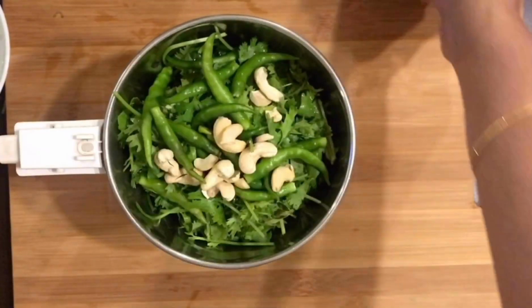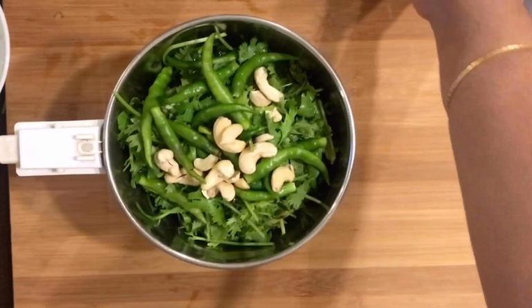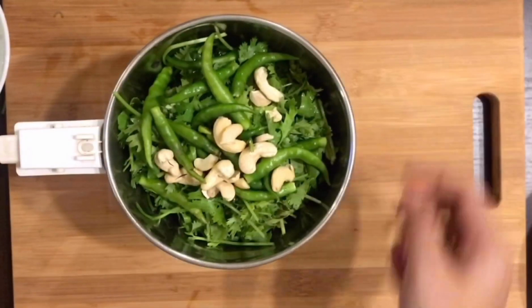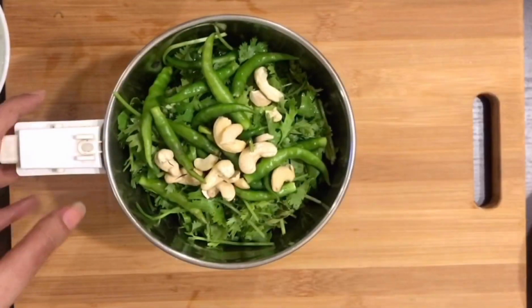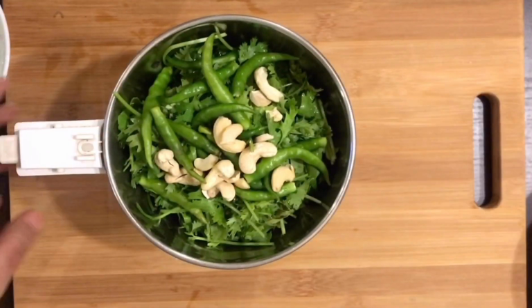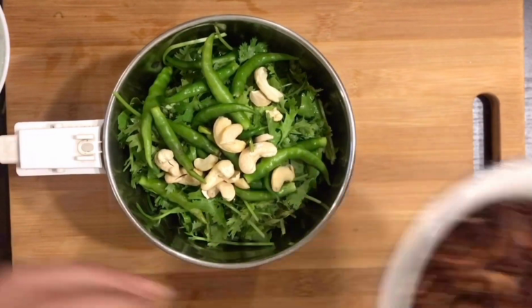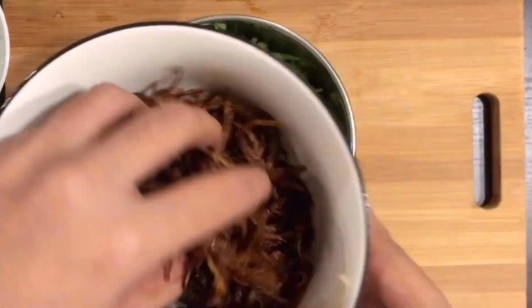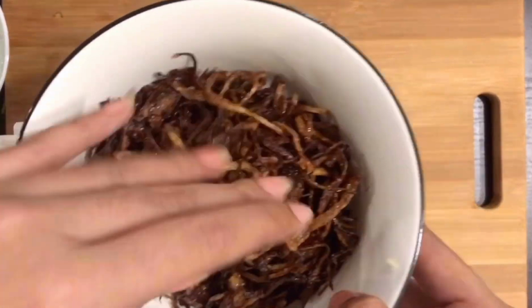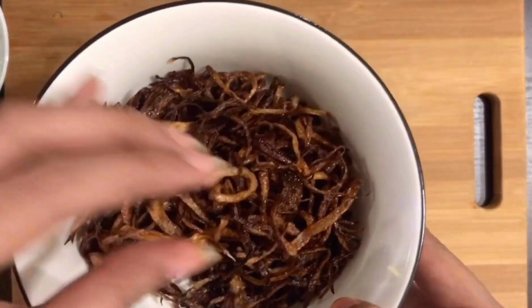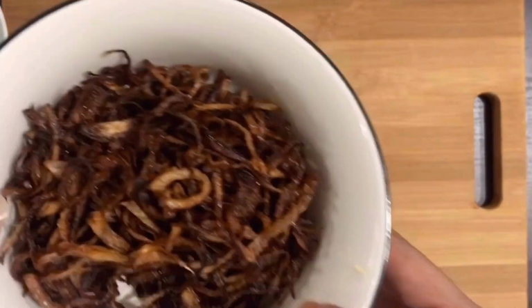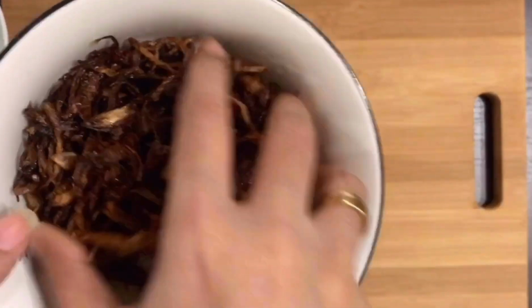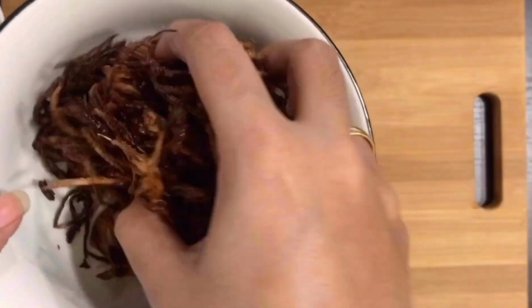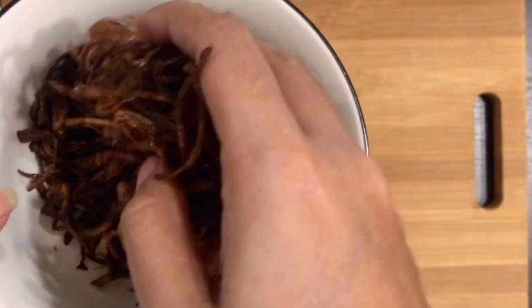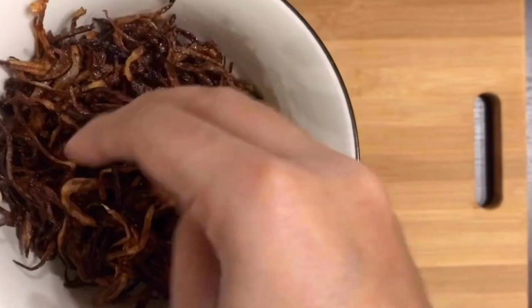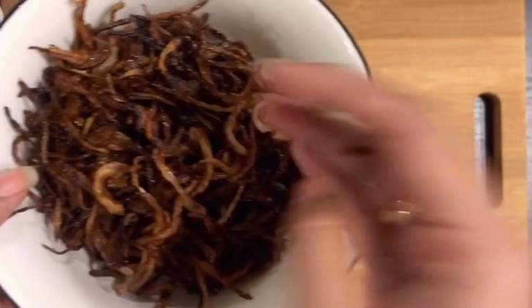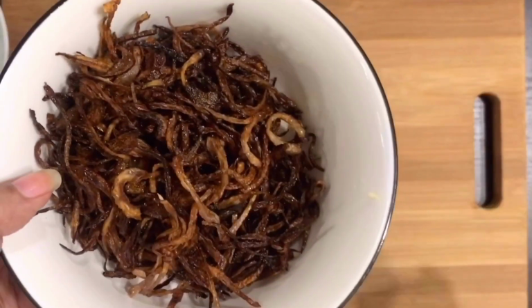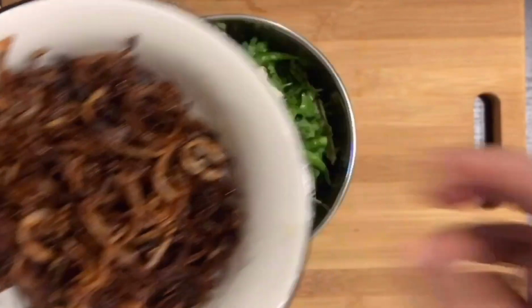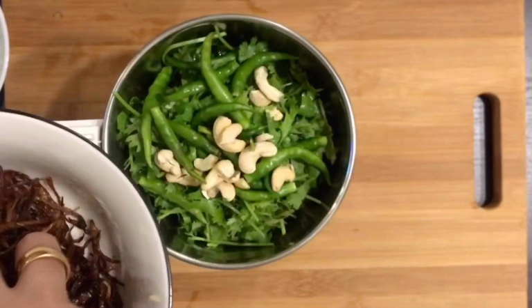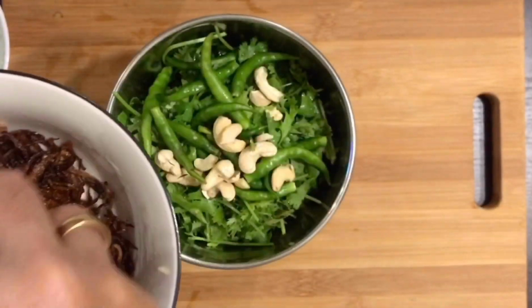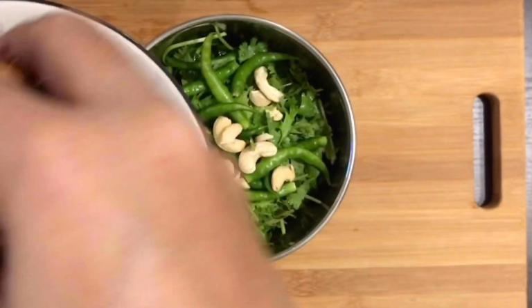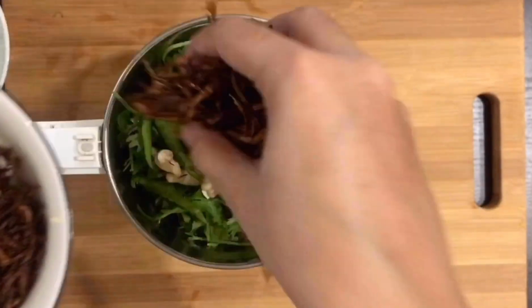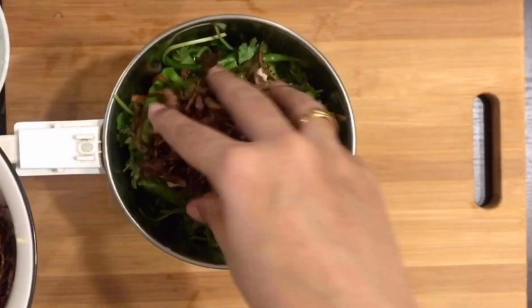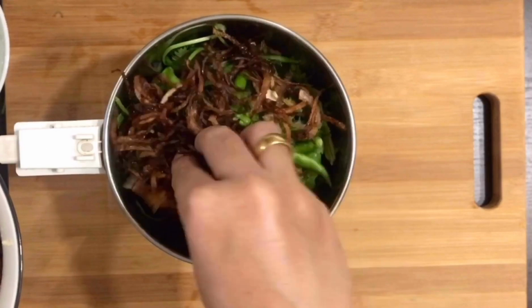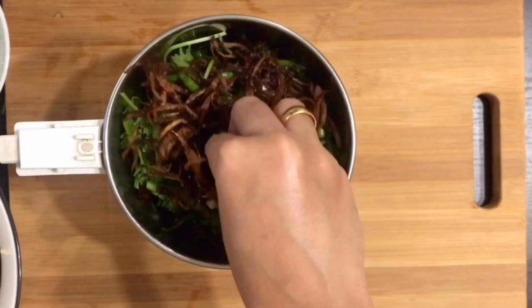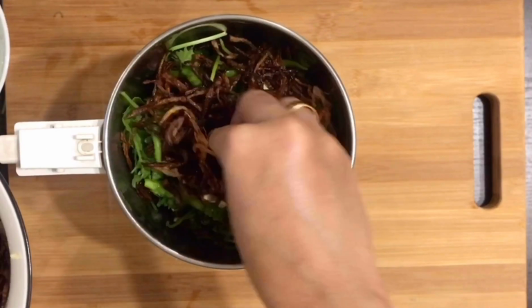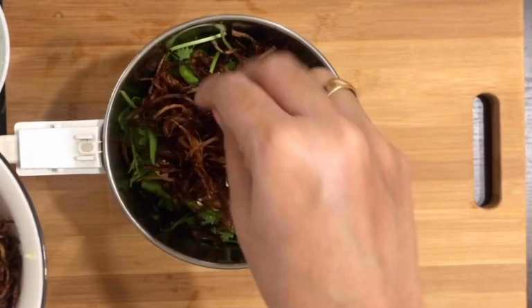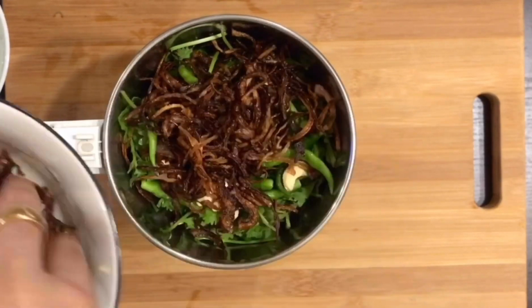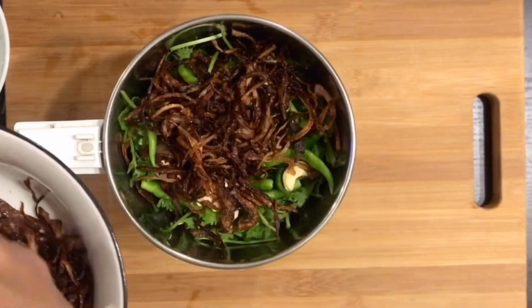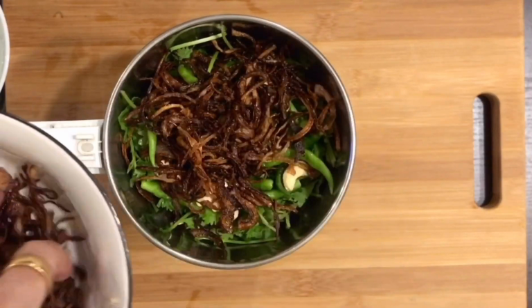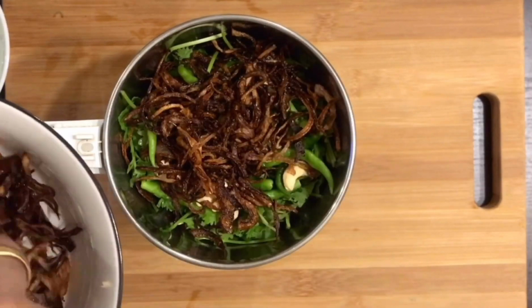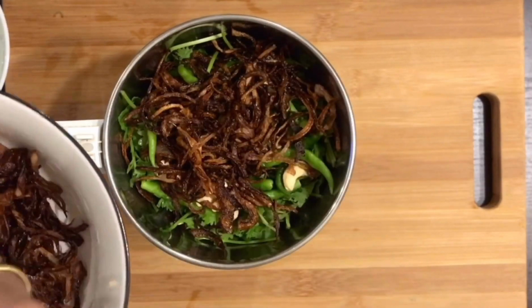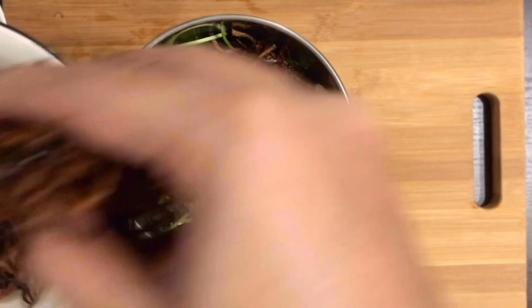I like the richness of cashew. It has a very interesting taste. After the oil, we have to fry it.